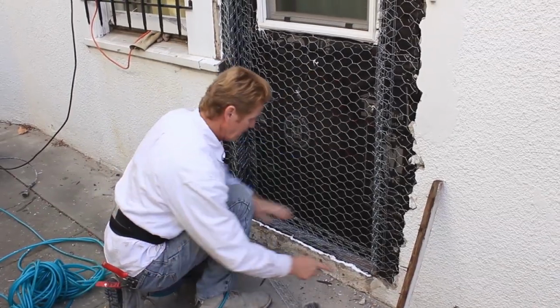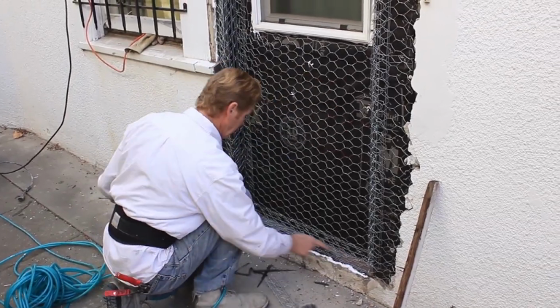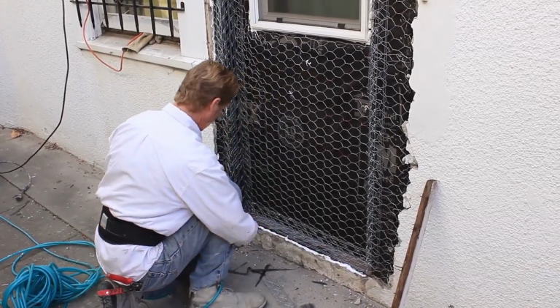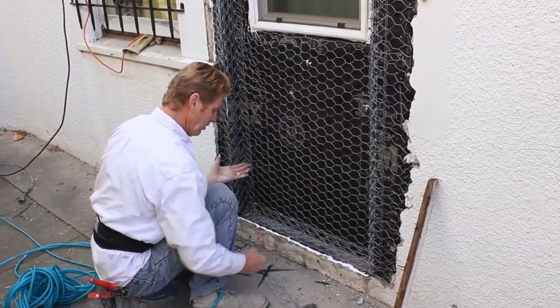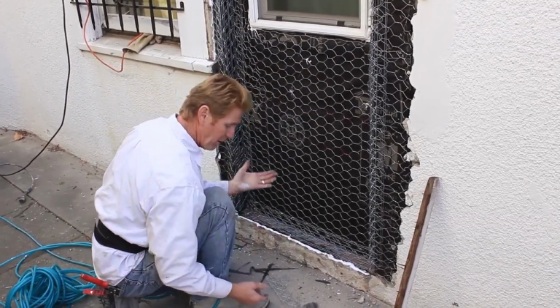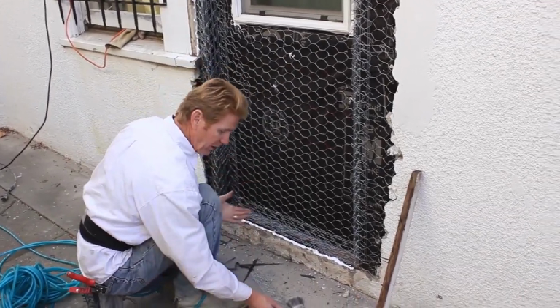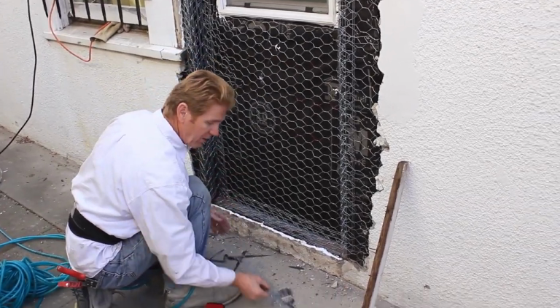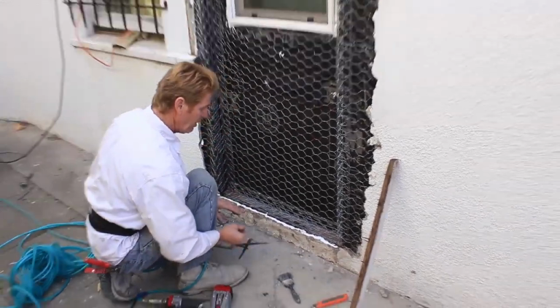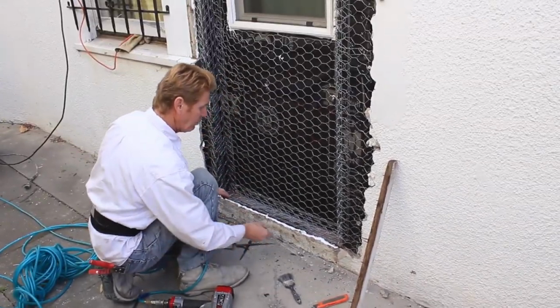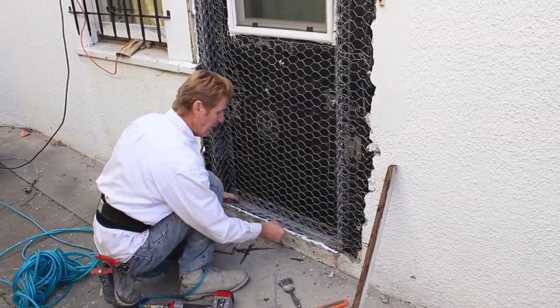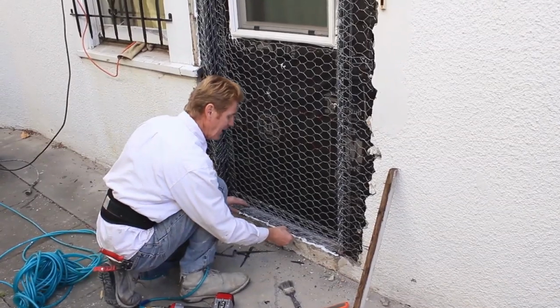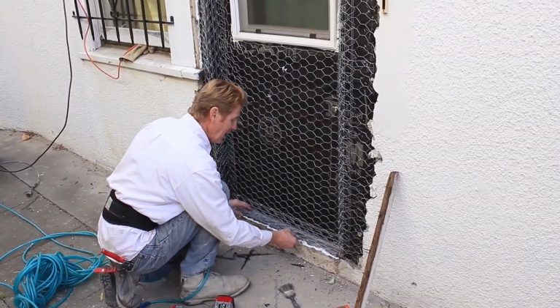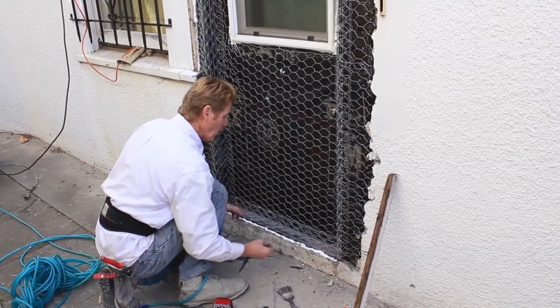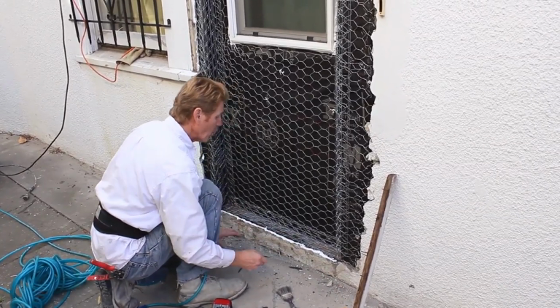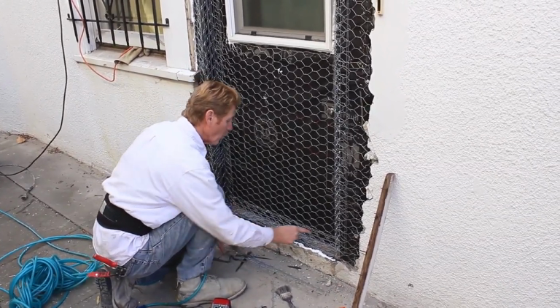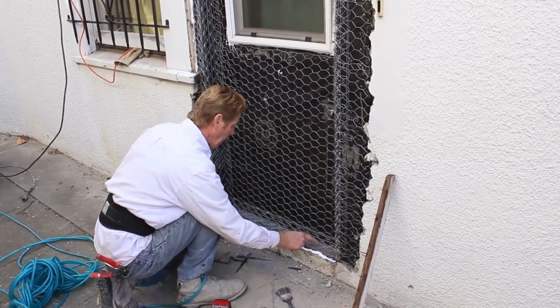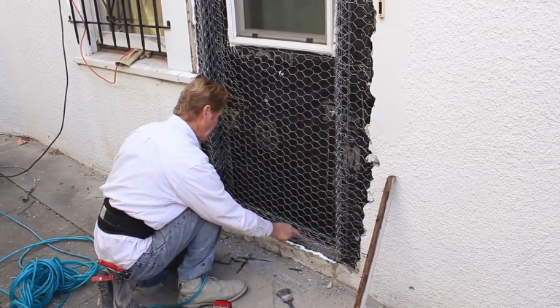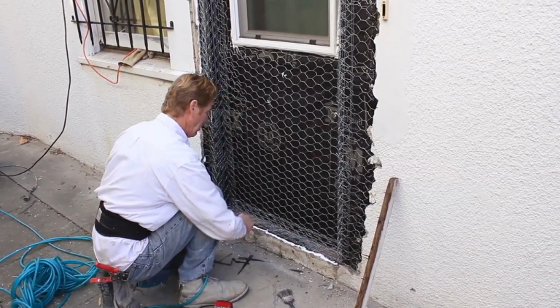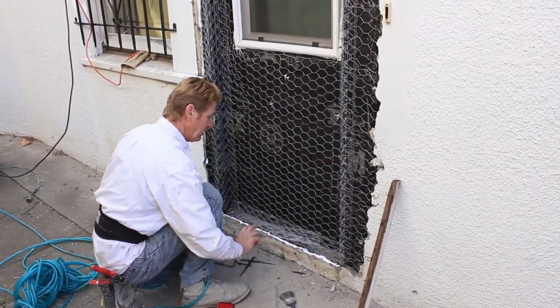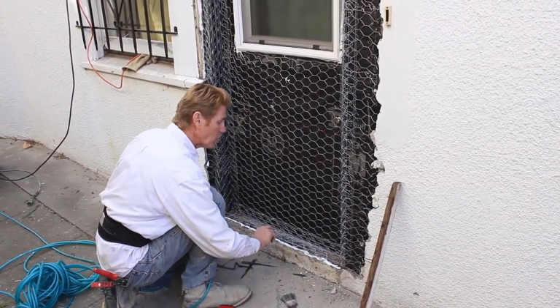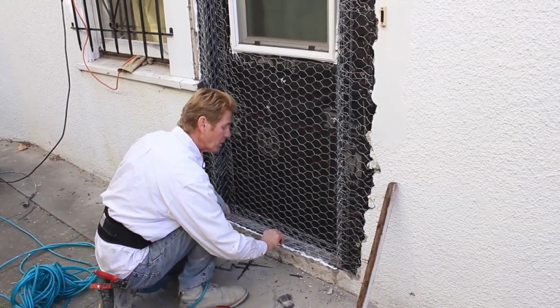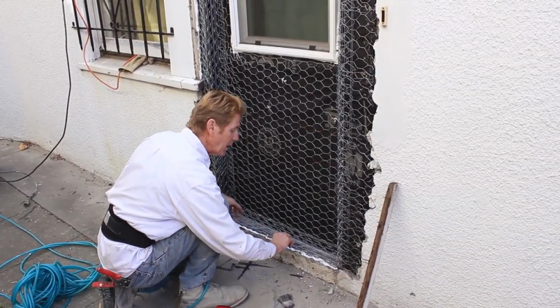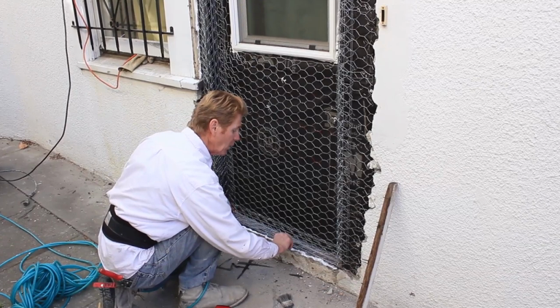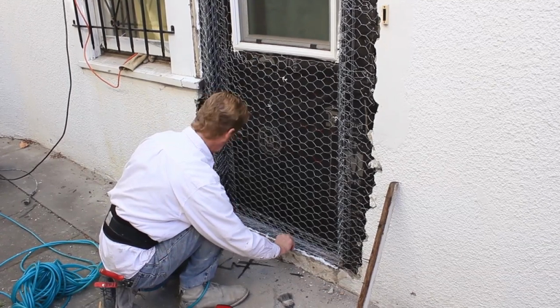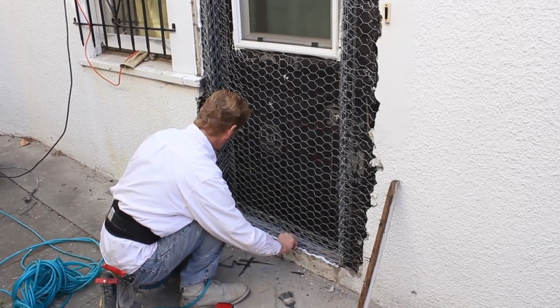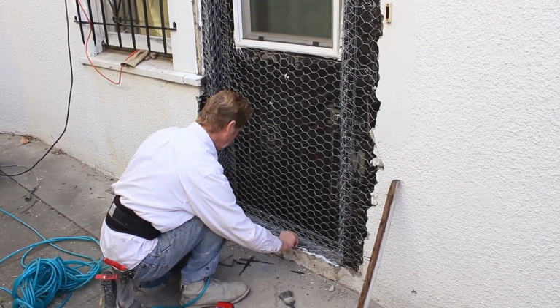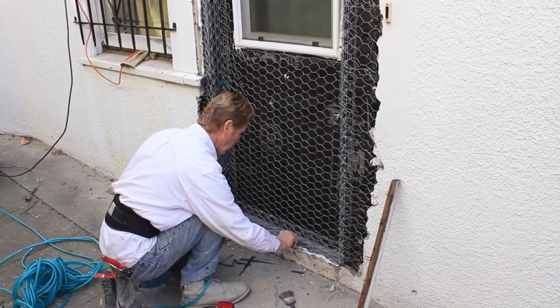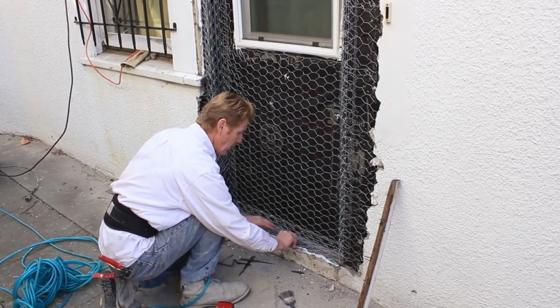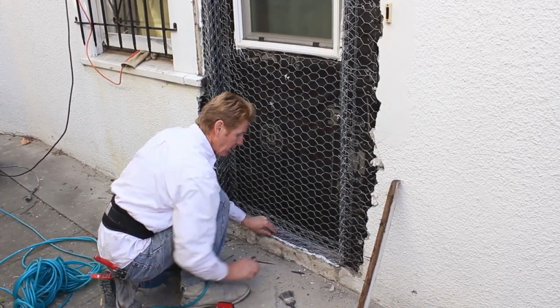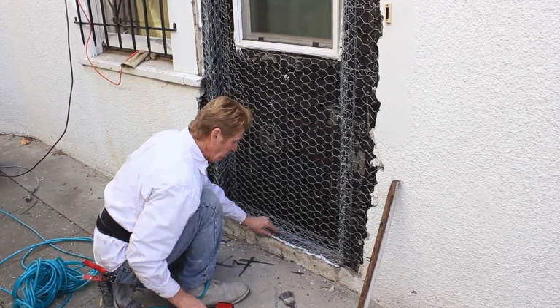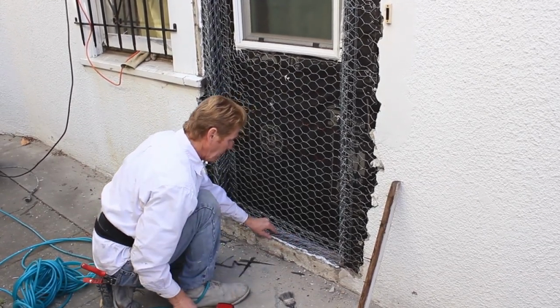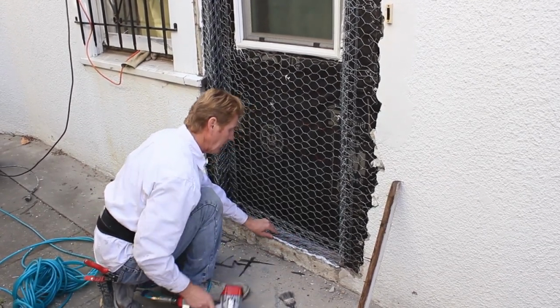We've caulked this right here so no water goes in — and sure enough, that's what I put my hand in. I left the metal here because I wanted to watertight it. Then we take our last piece of corner because I want to build this up a little bit.